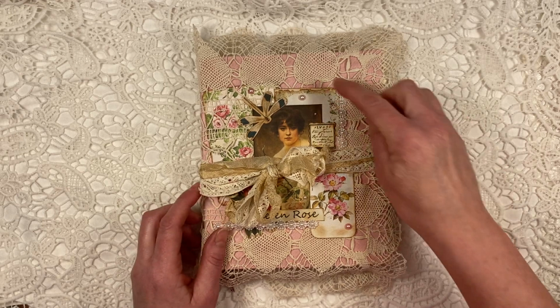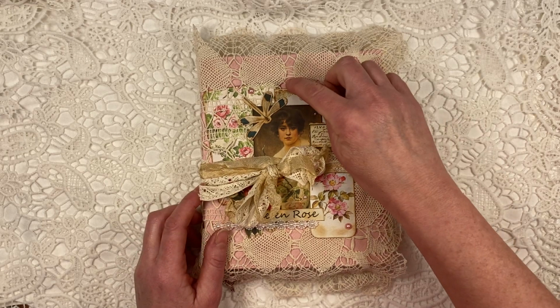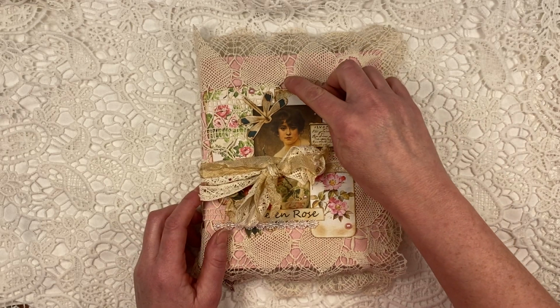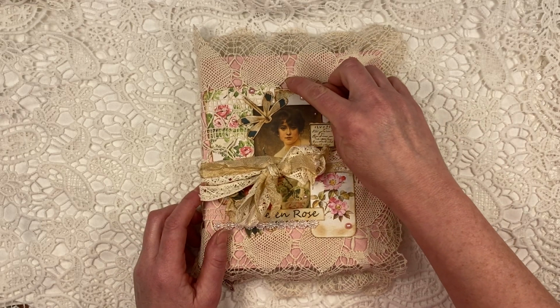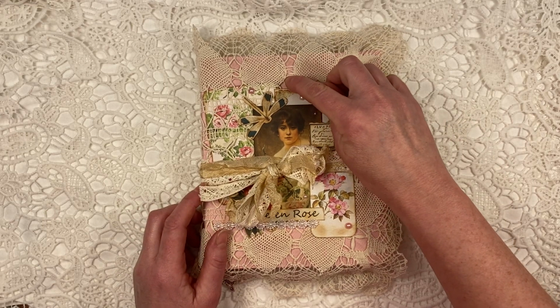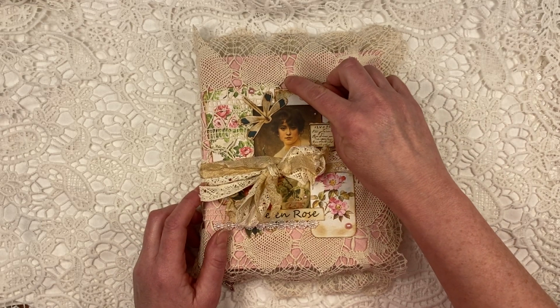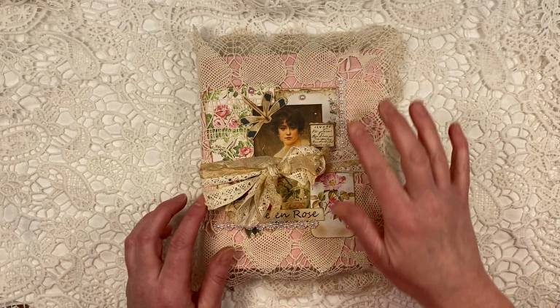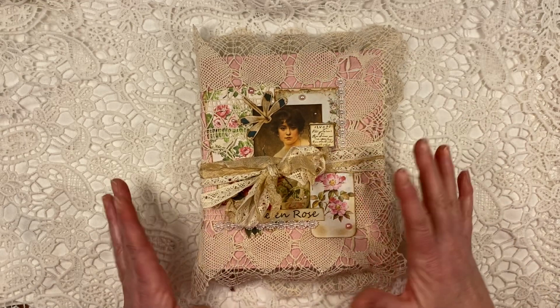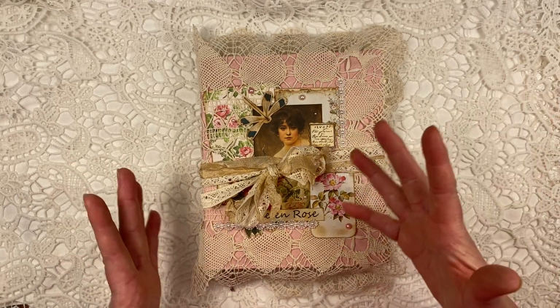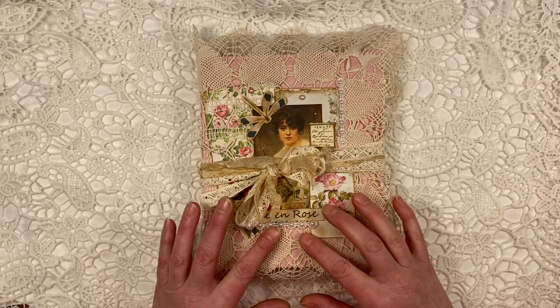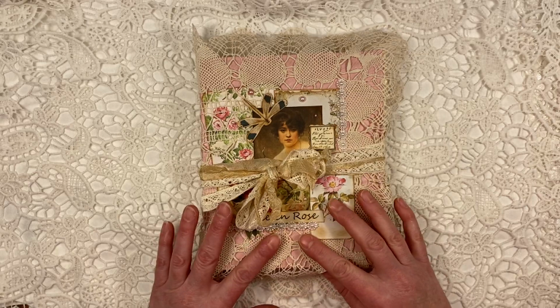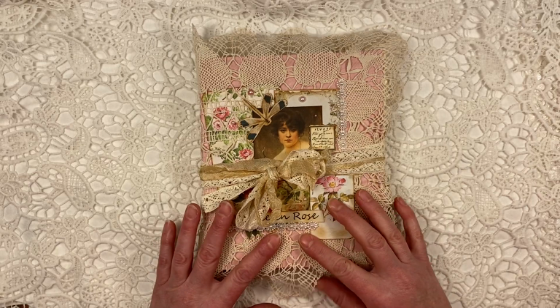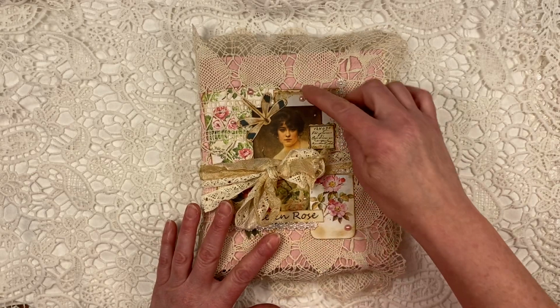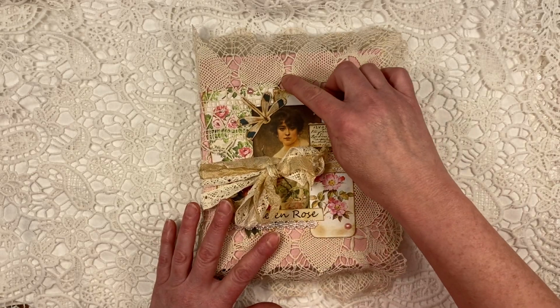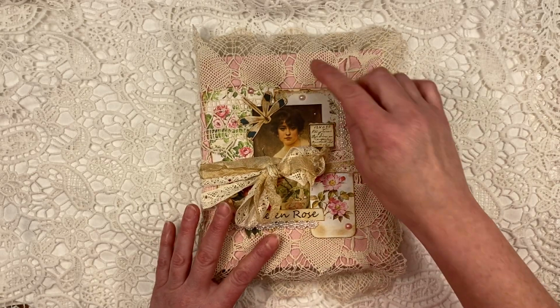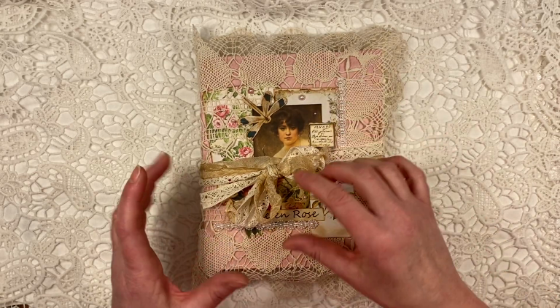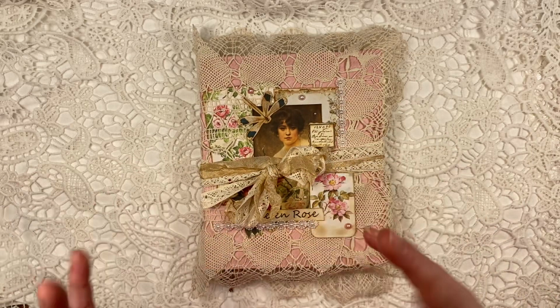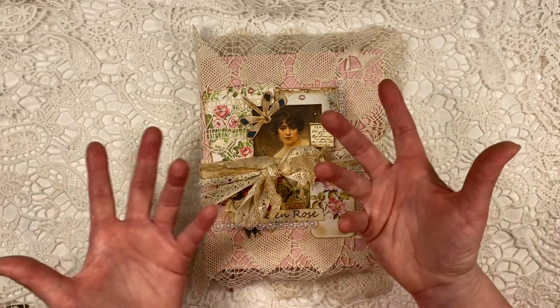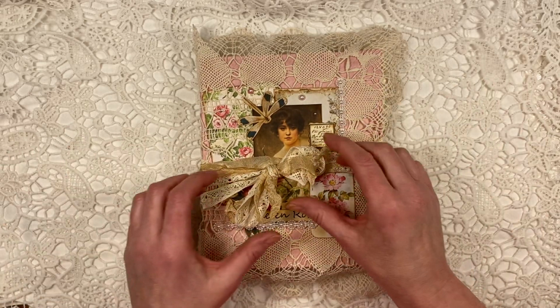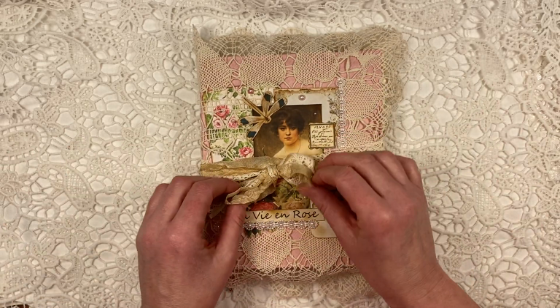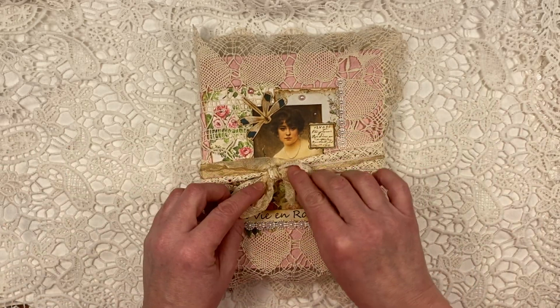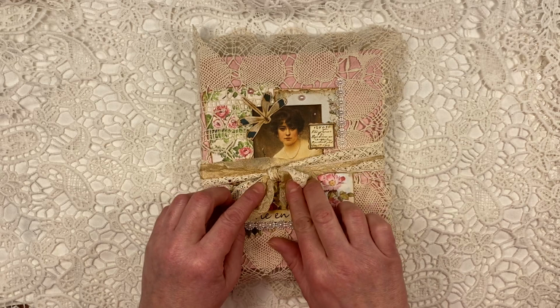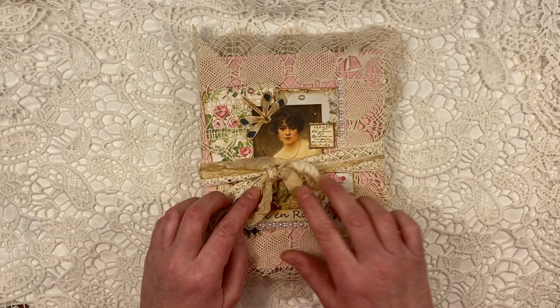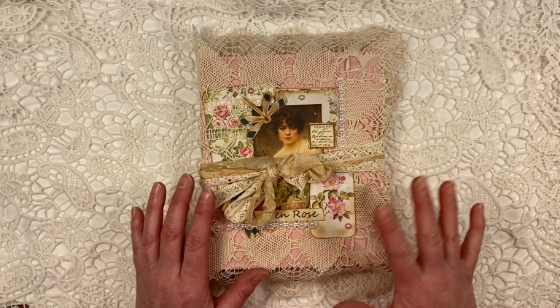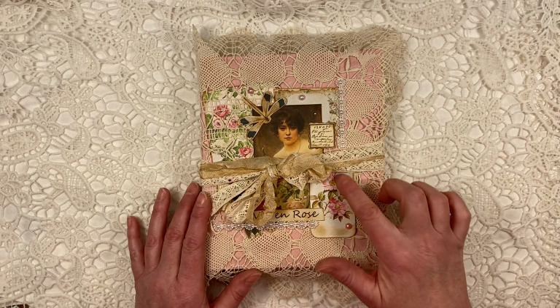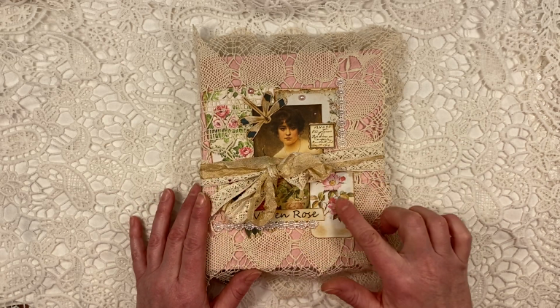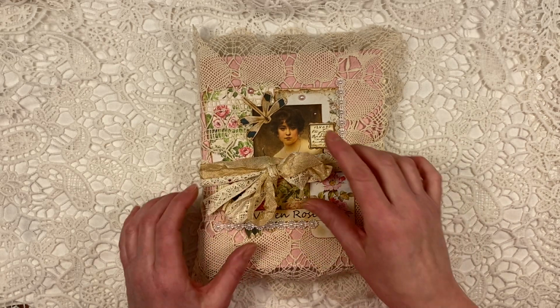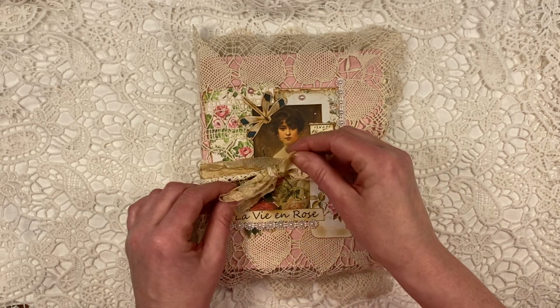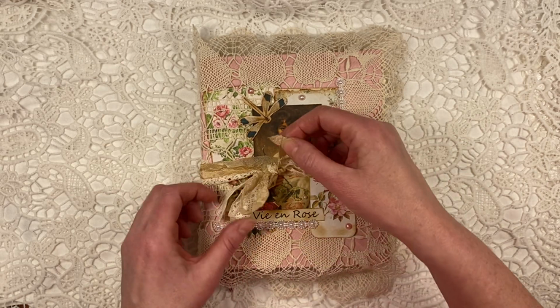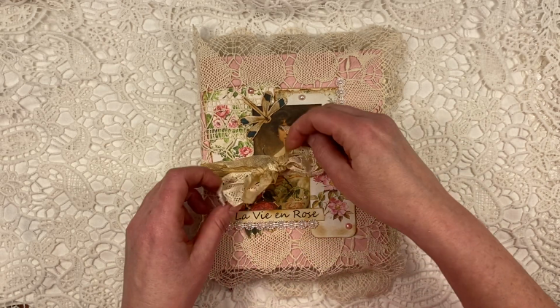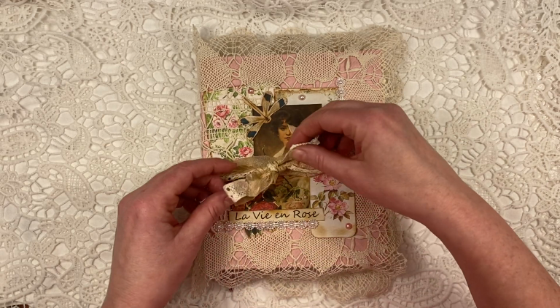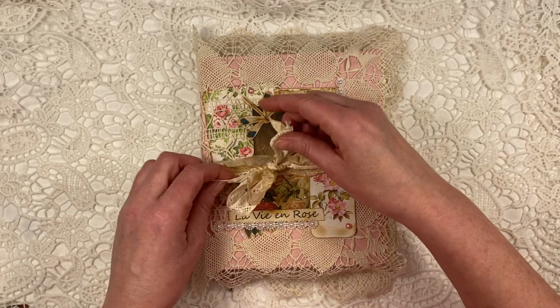That paper was from a bouquet of flowers that I had received a long time ago — it was this beautiful pink that the flowers were wrapped in. So I saved that and I thought it went perfectly with all the beautiful pink flowers in this kit.